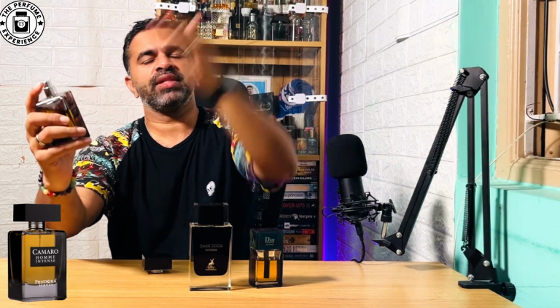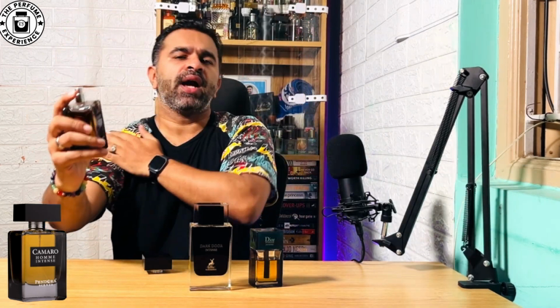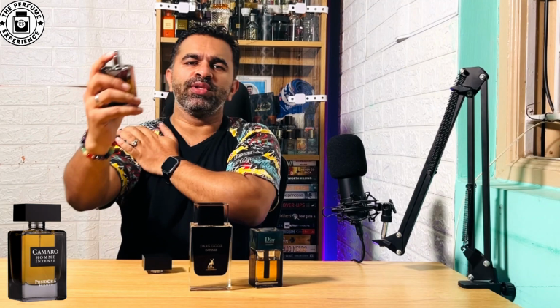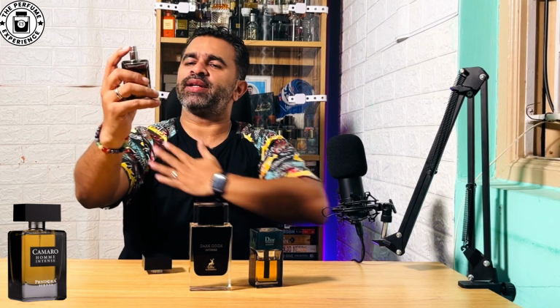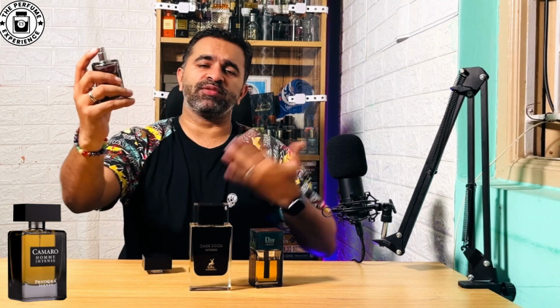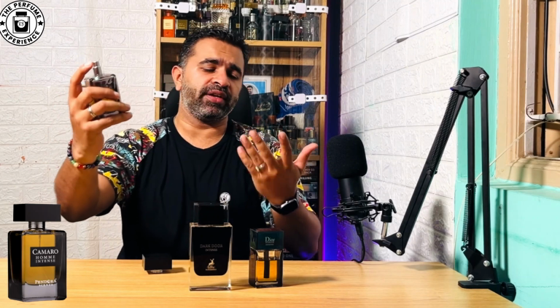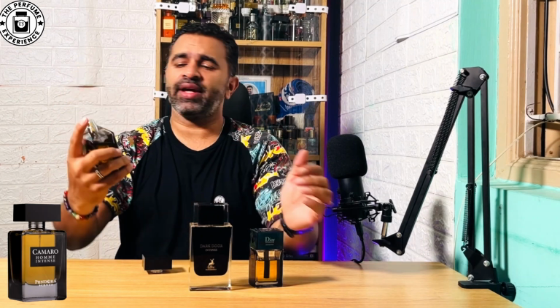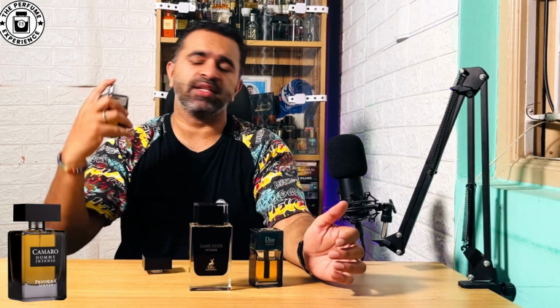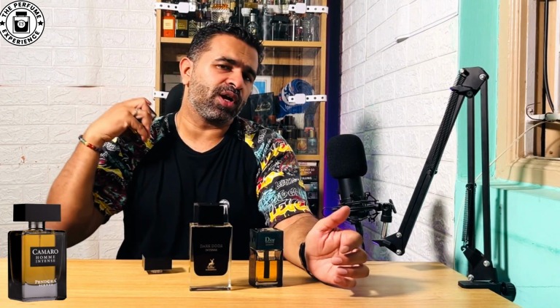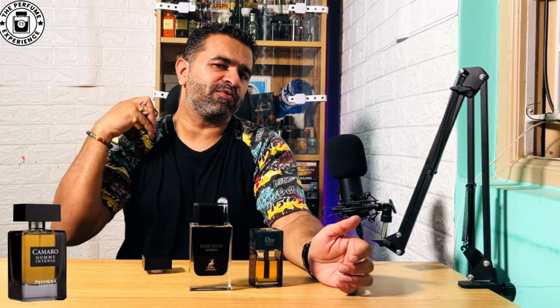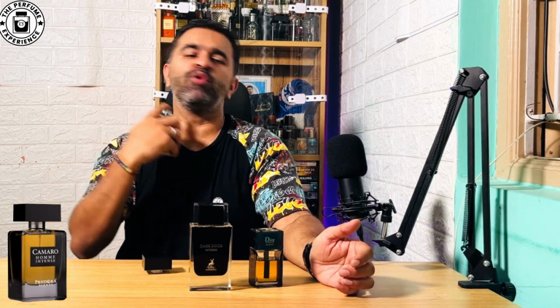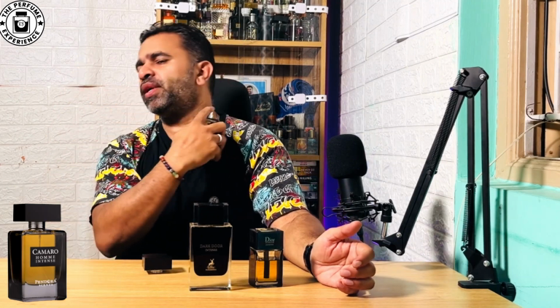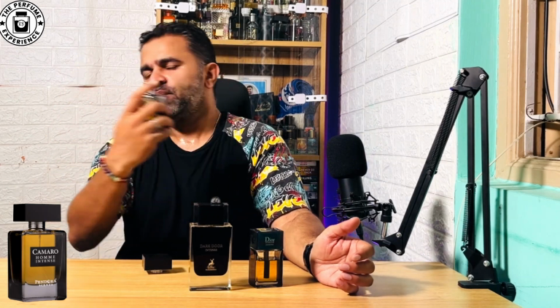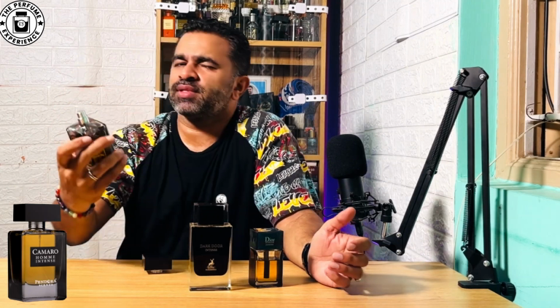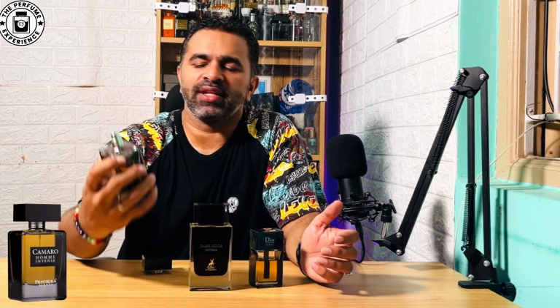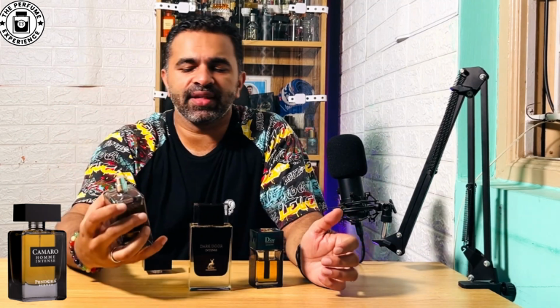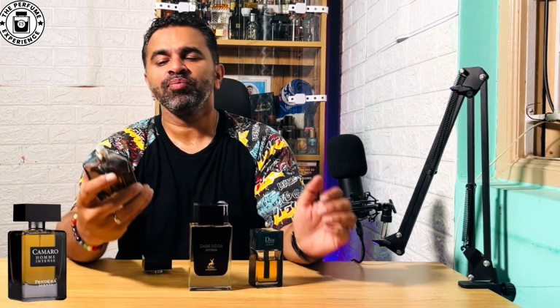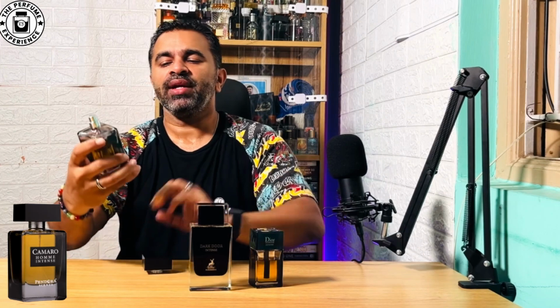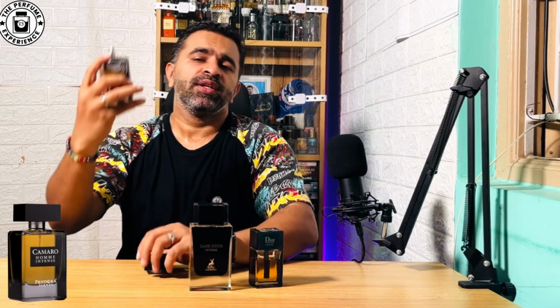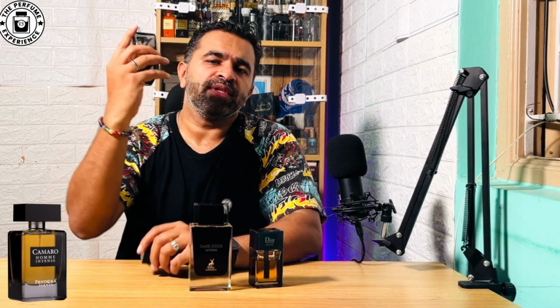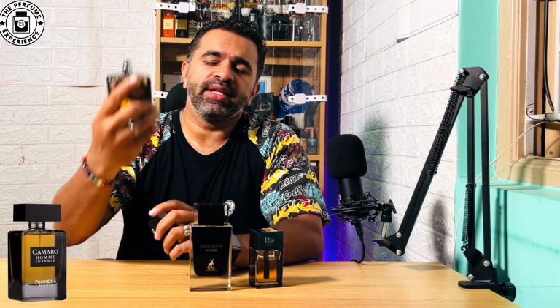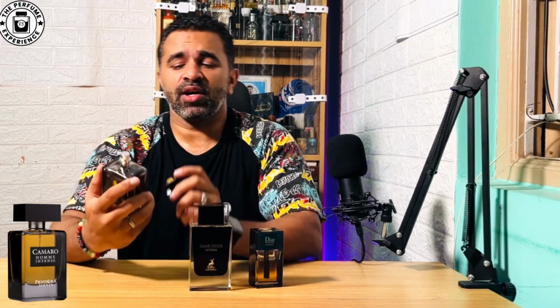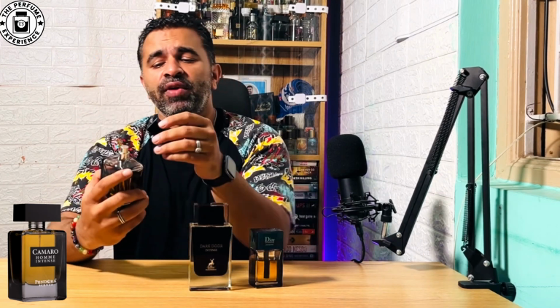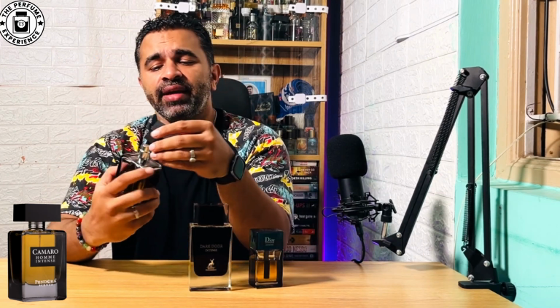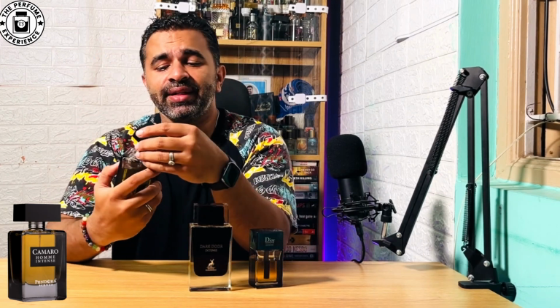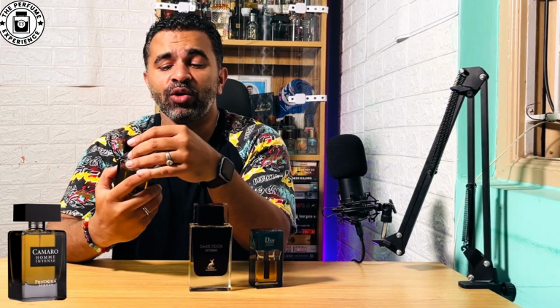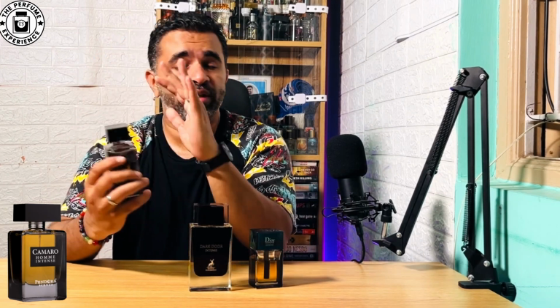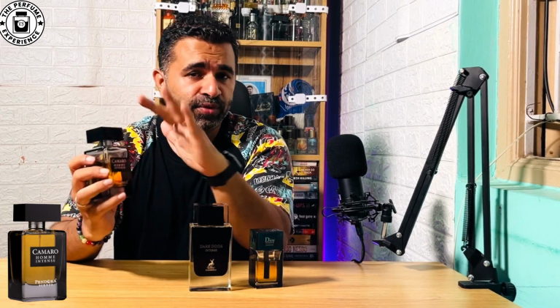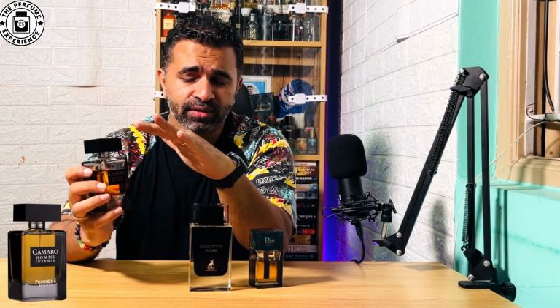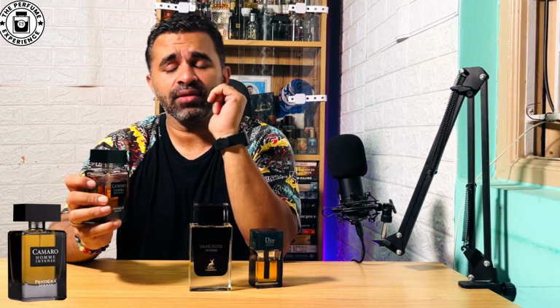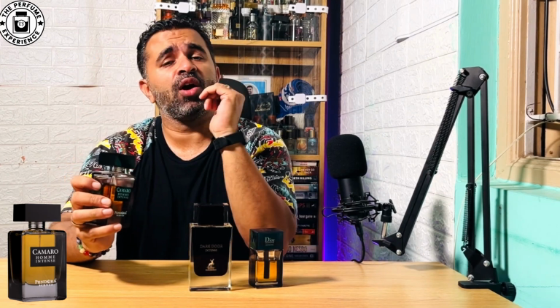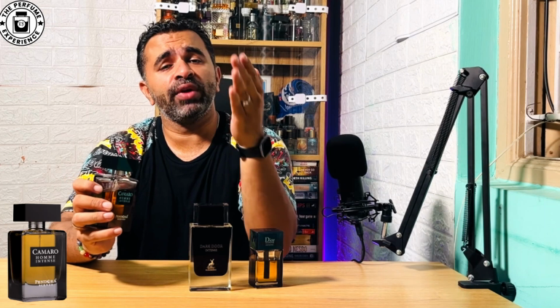Let's do a couple of sprays — you'll see that the atomizer is really nice. This is a very nicely done alt in terms of presentation.